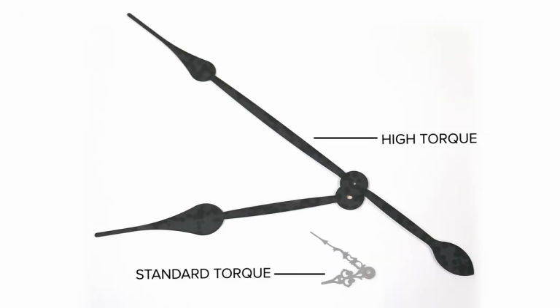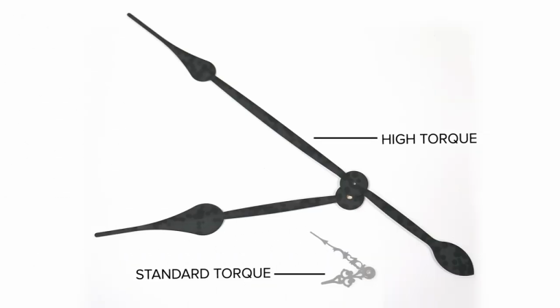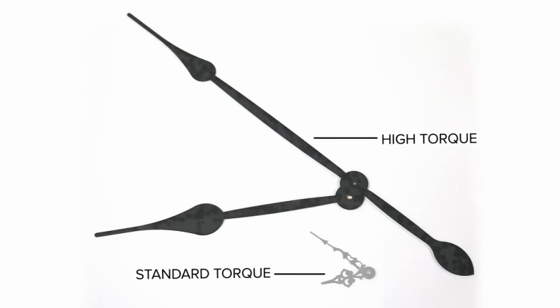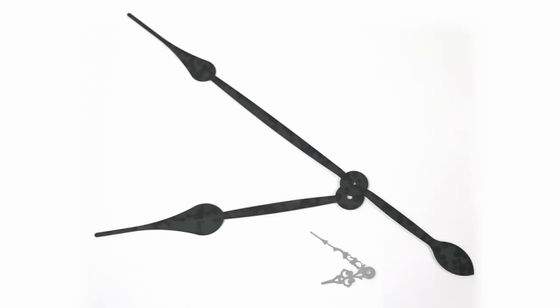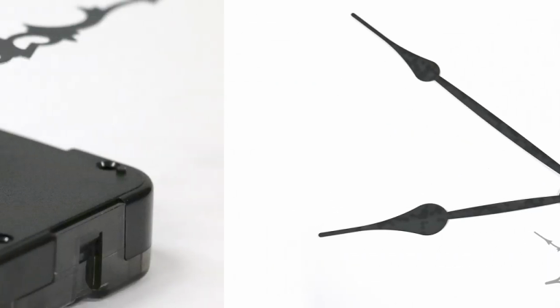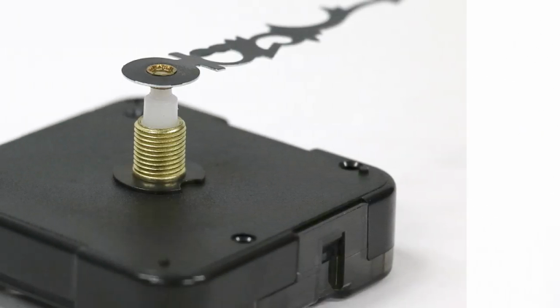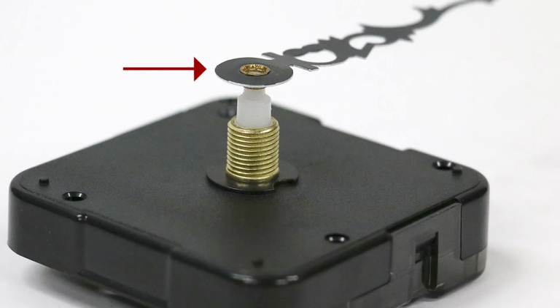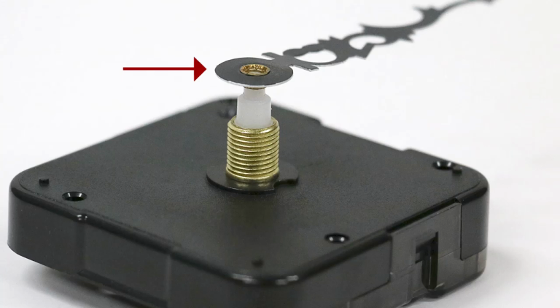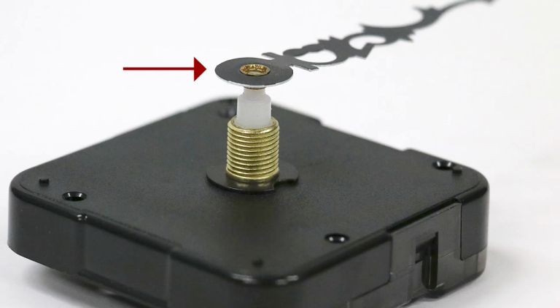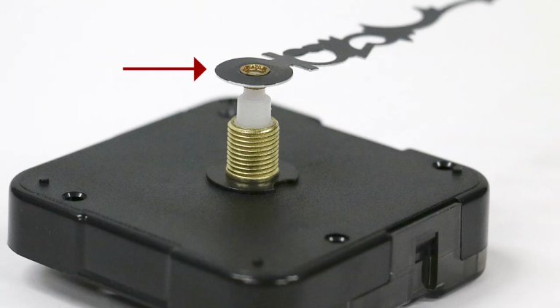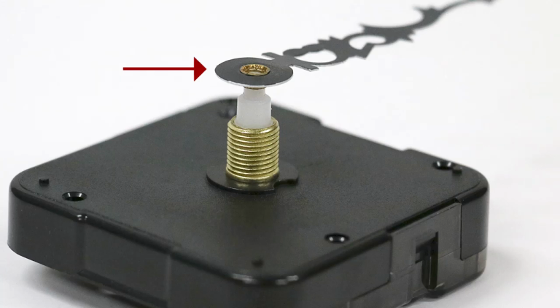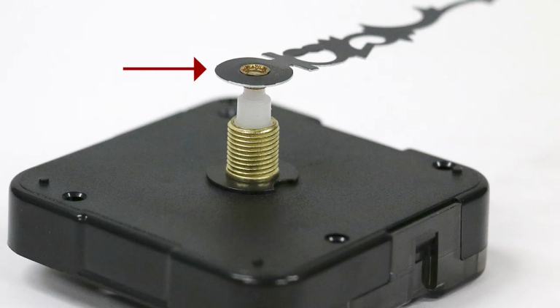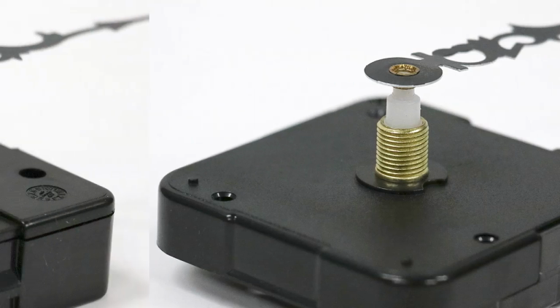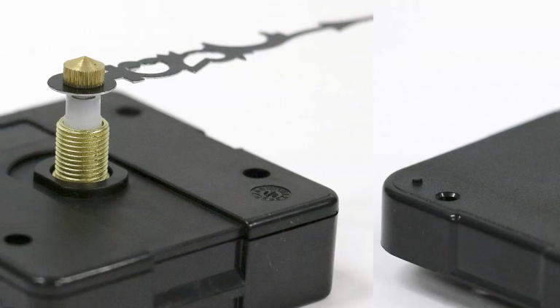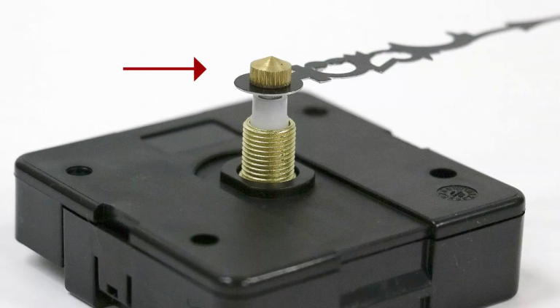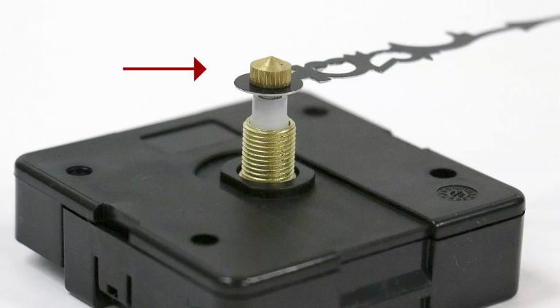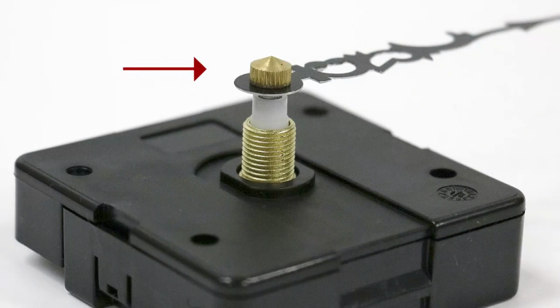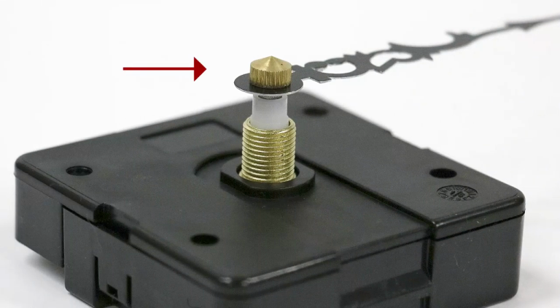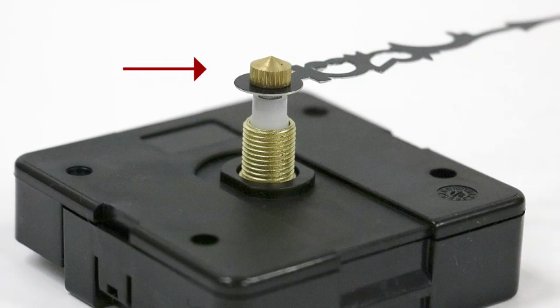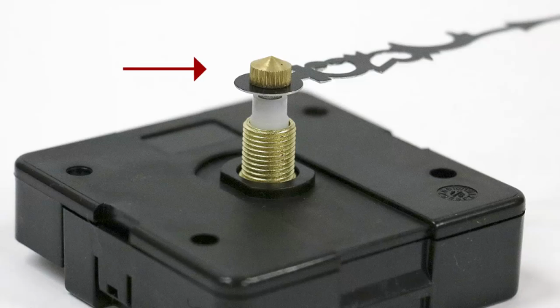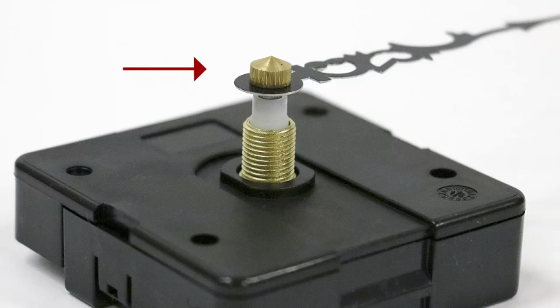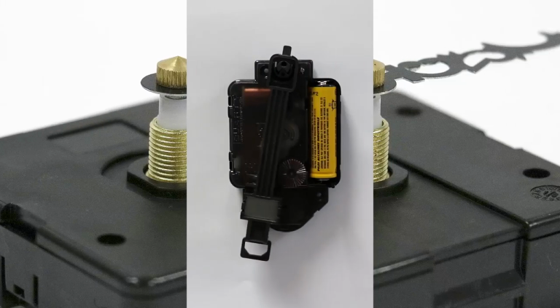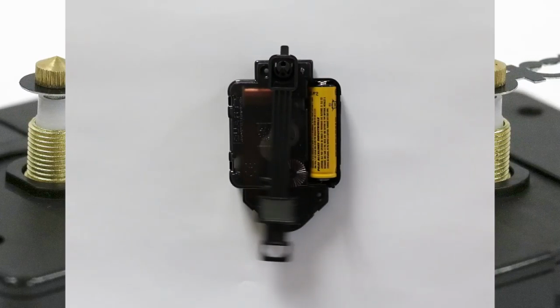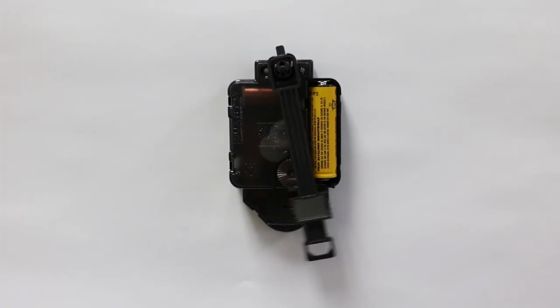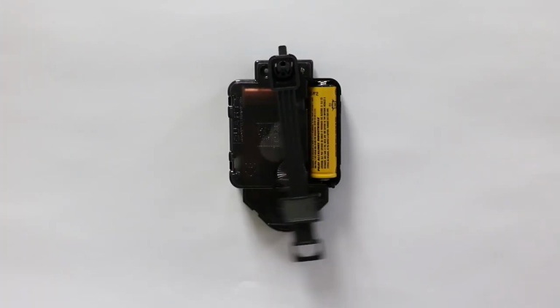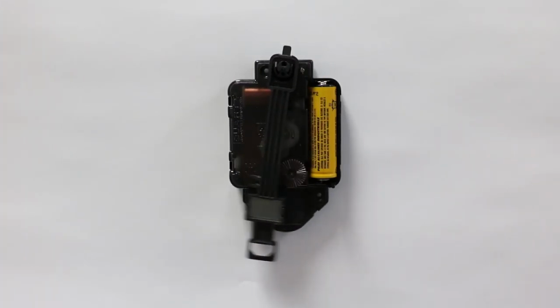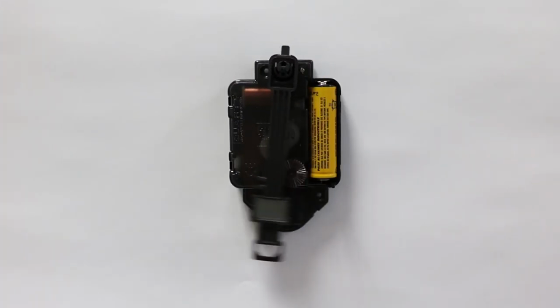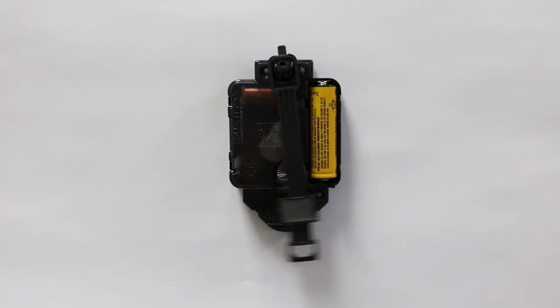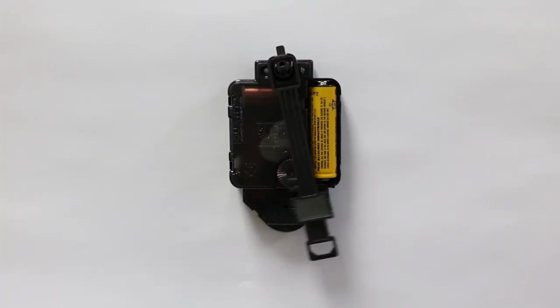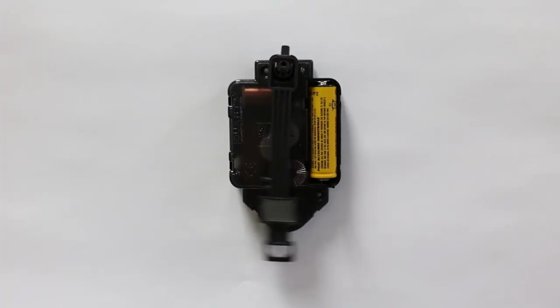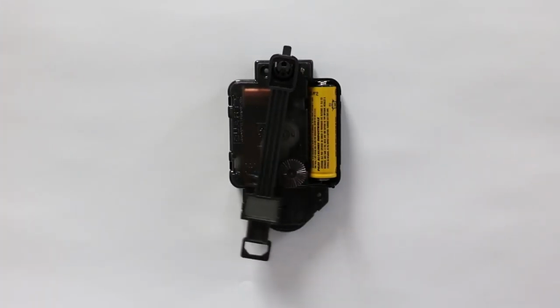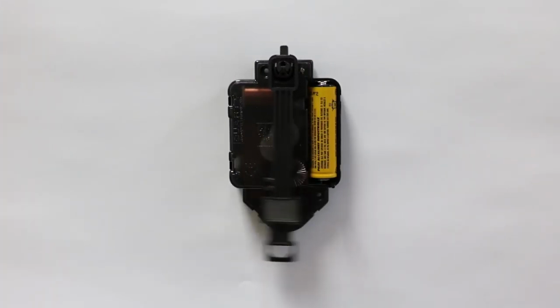High torque is used for long hands. Movements also vary by whether your clock uses a press-on minute hand or a minute hand with a nut on the end of a threaded hand shaft. Some battery movements also have a pendulum function.